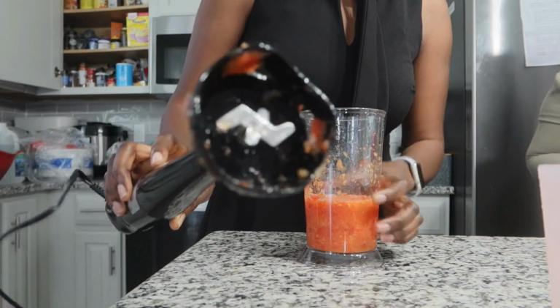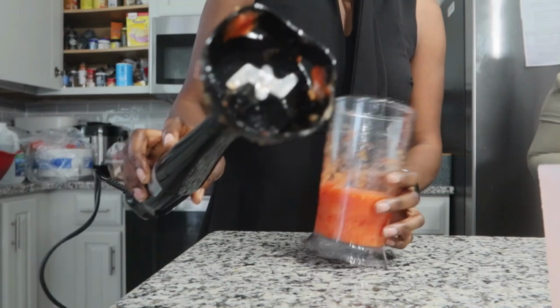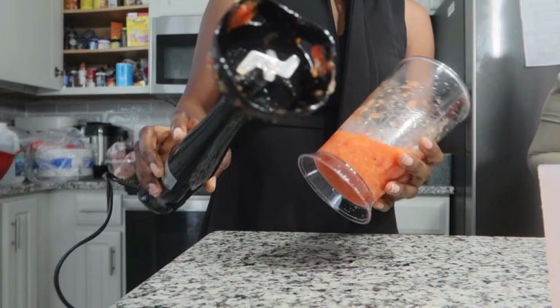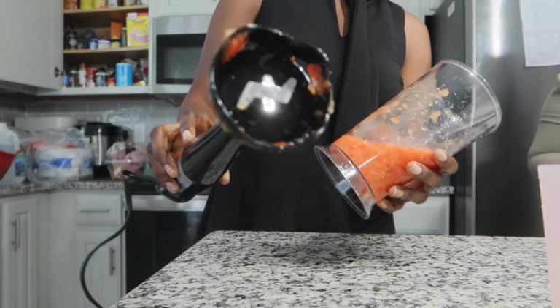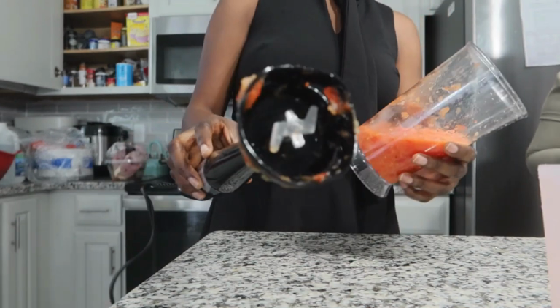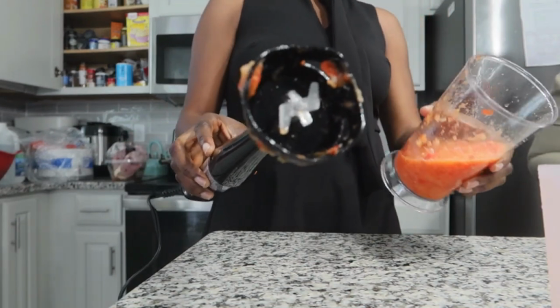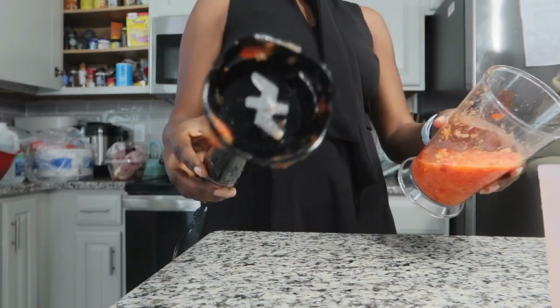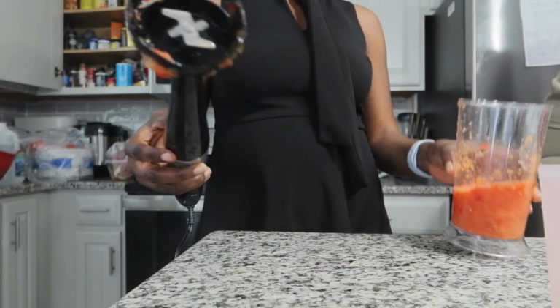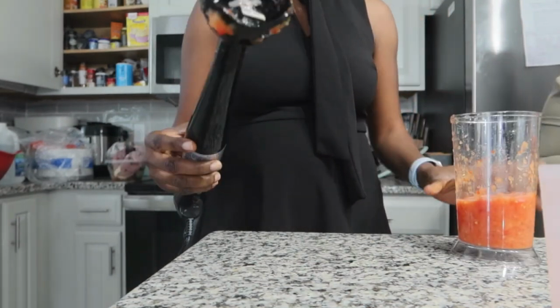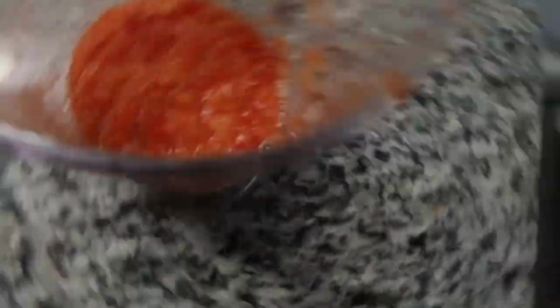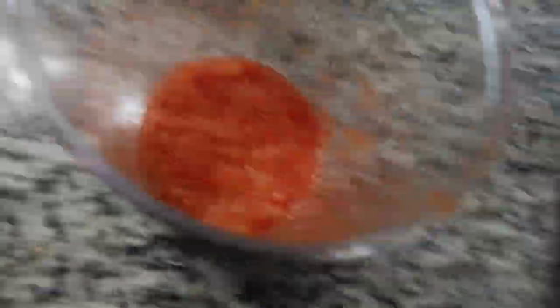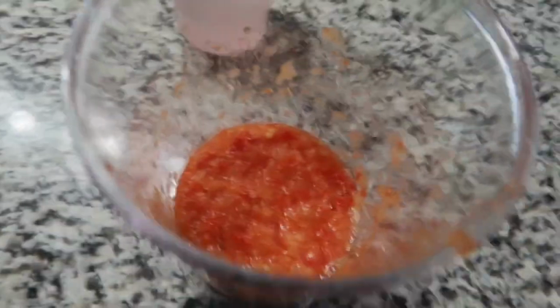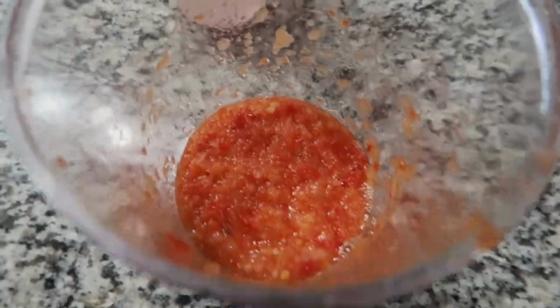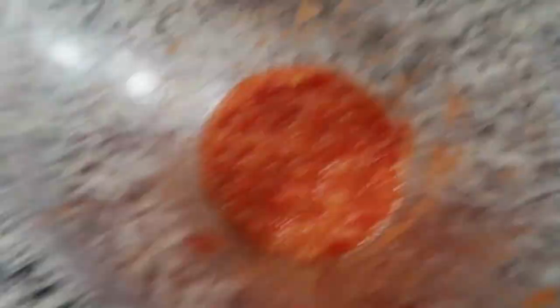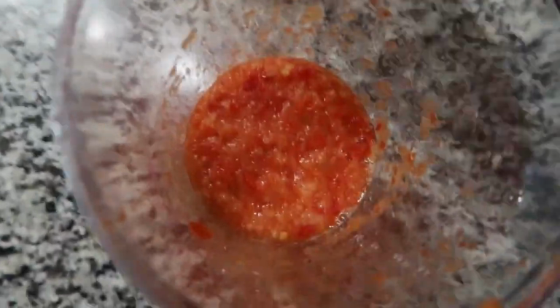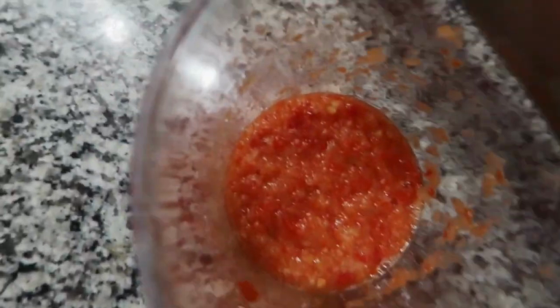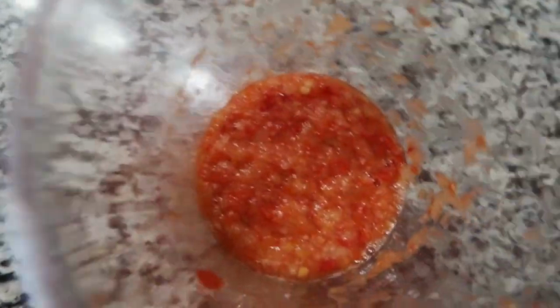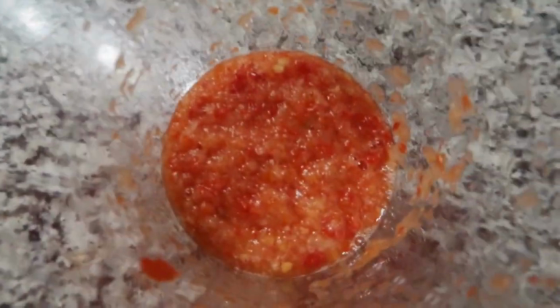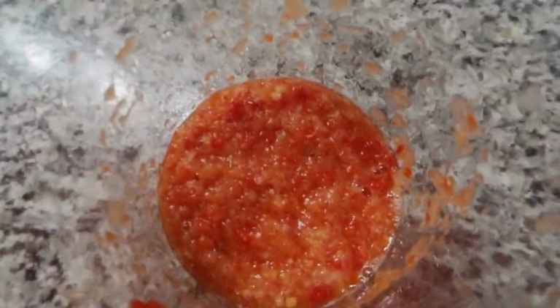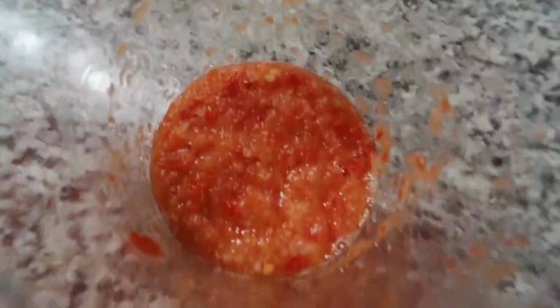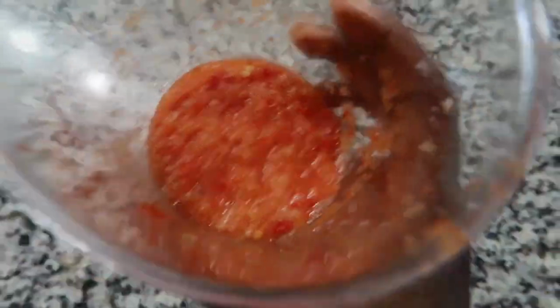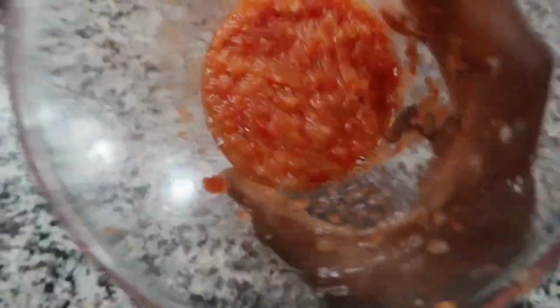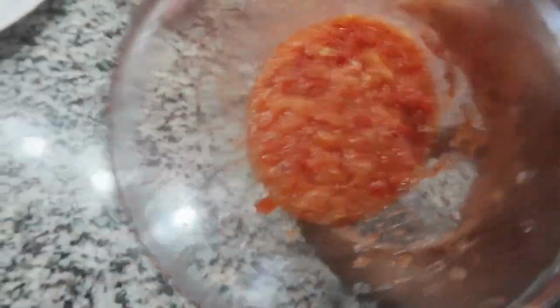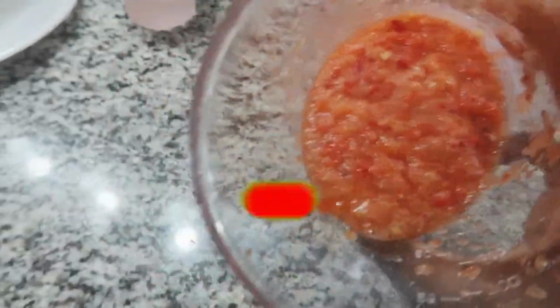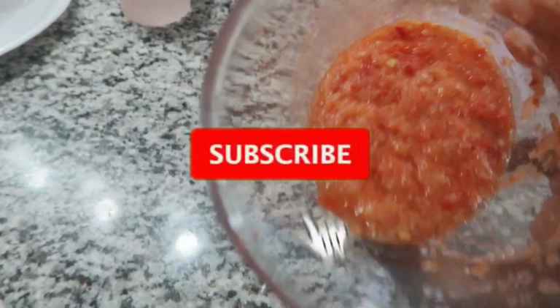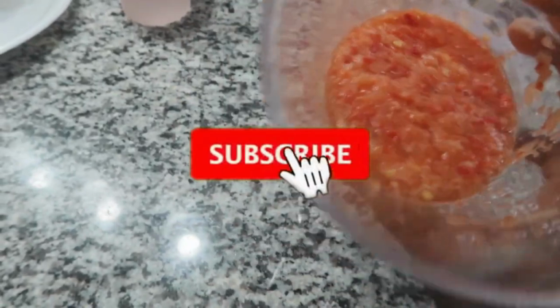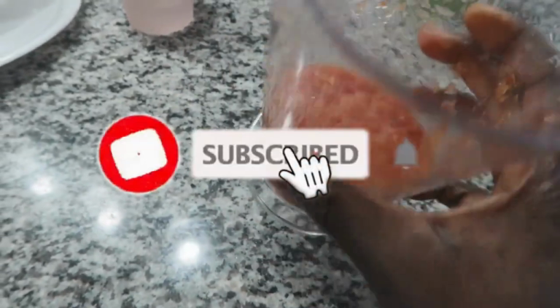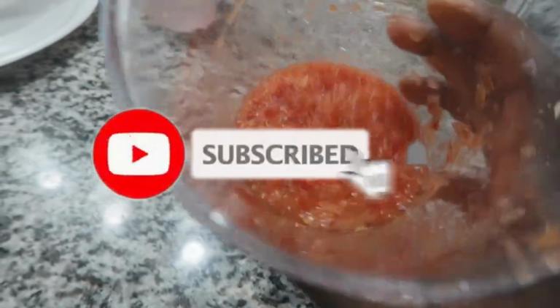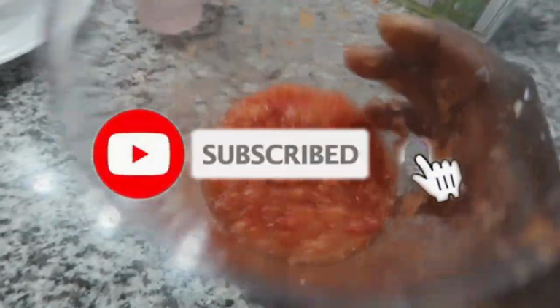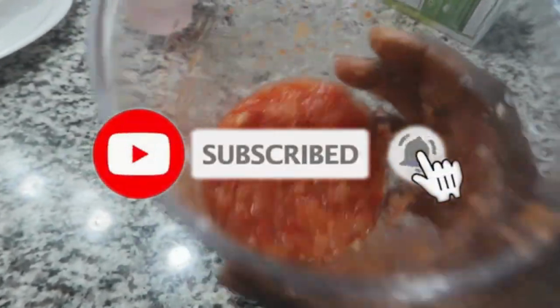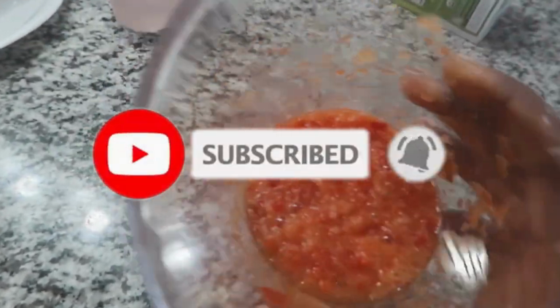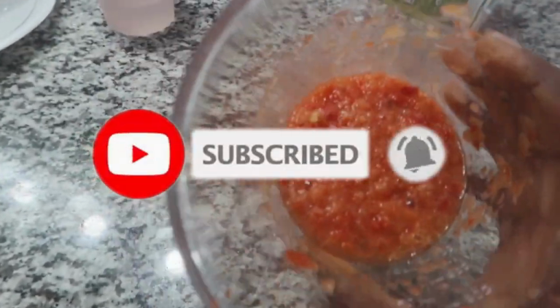This is the final result that my mom used for pepper soup. One last thing — it is dishwasher safe. Thank you guys for watching. My name is Nike. Please consider hitting the like and subscribe button. I'll see you guys in my next video — bye bye!